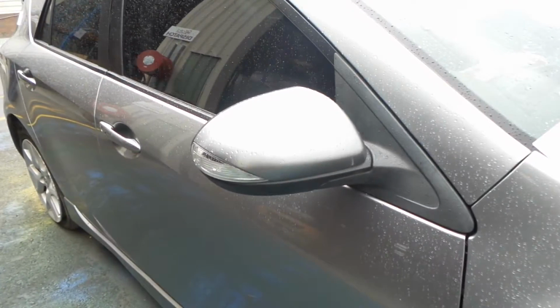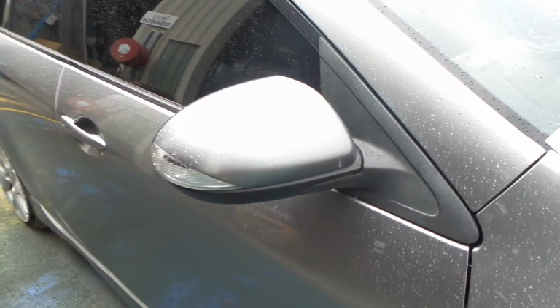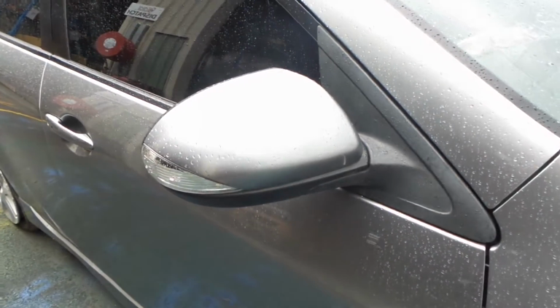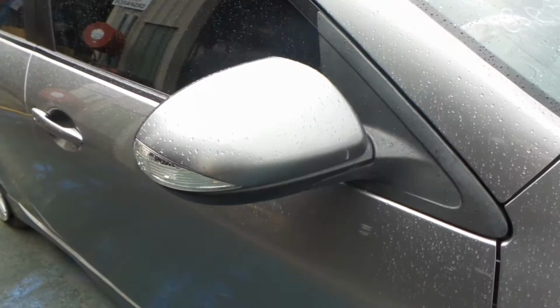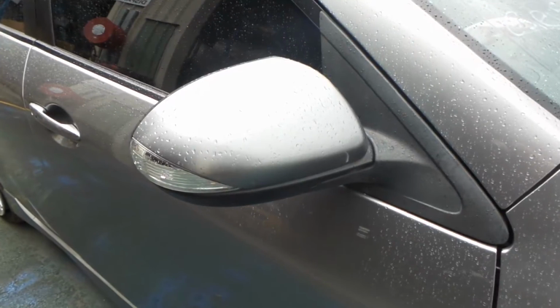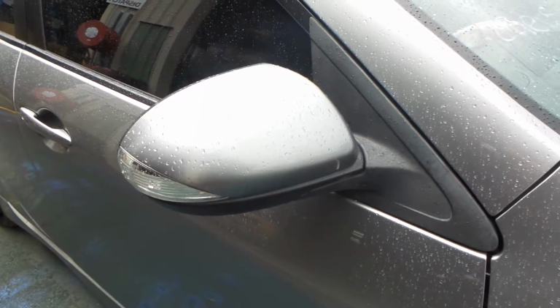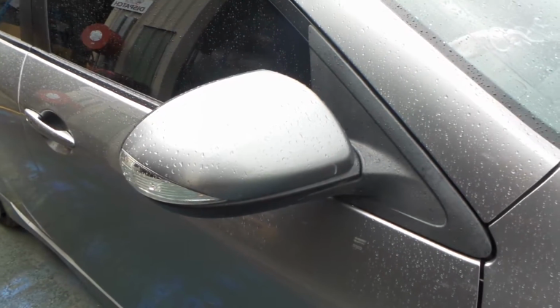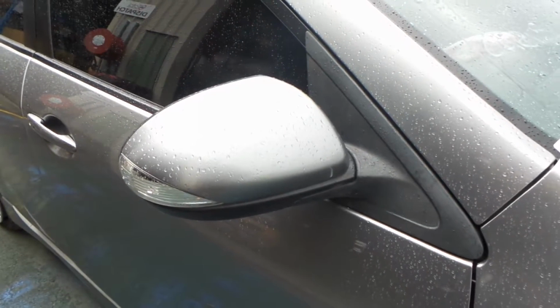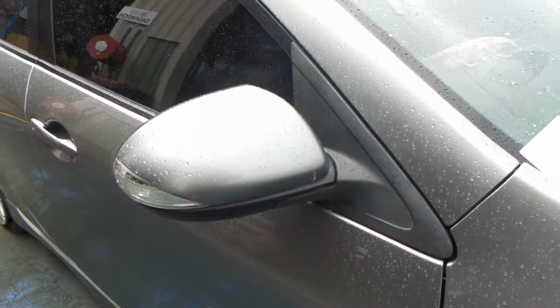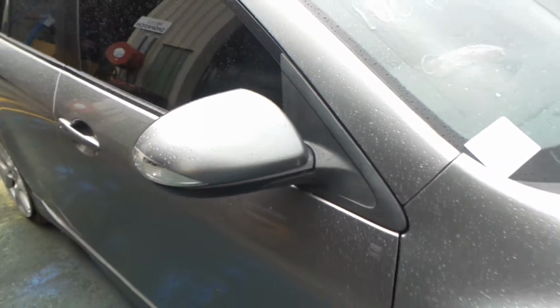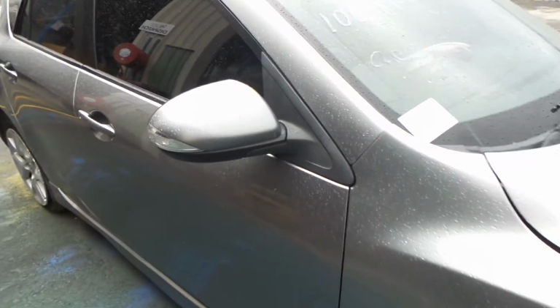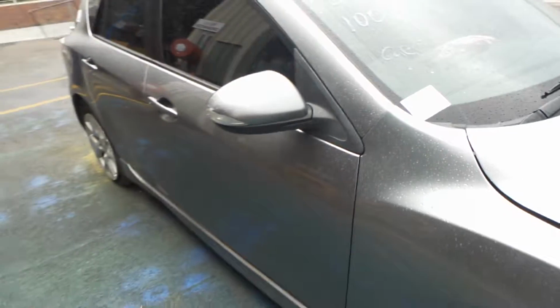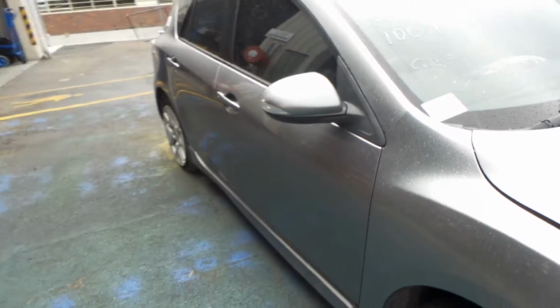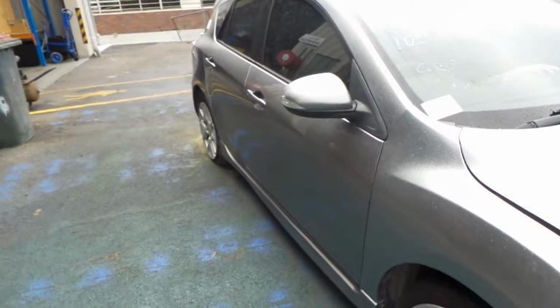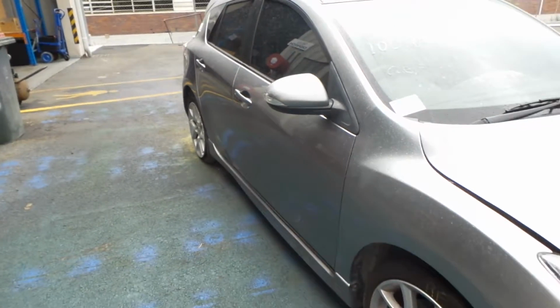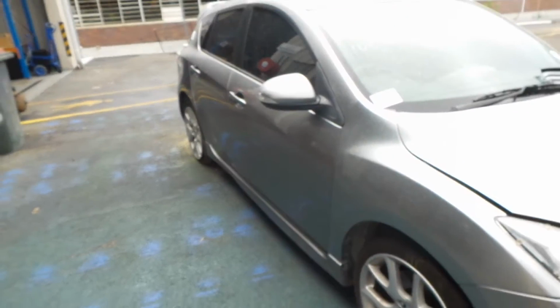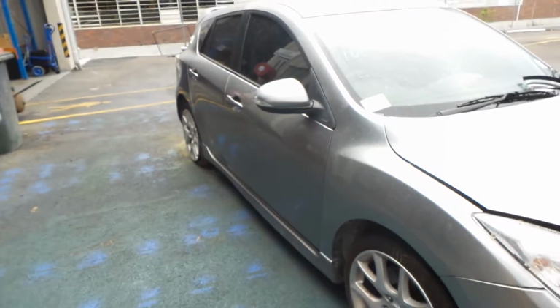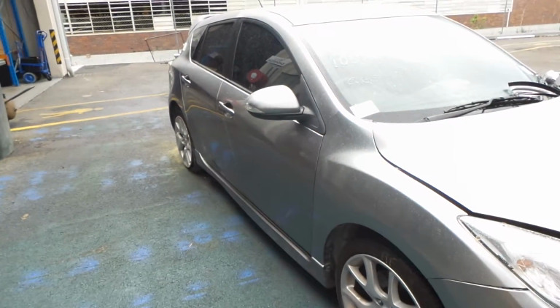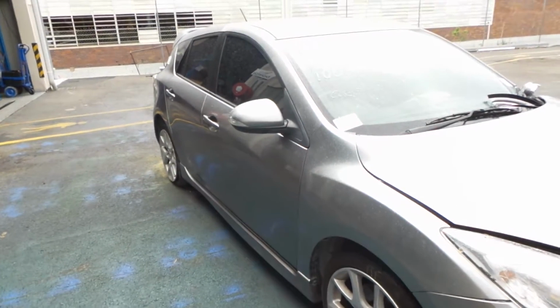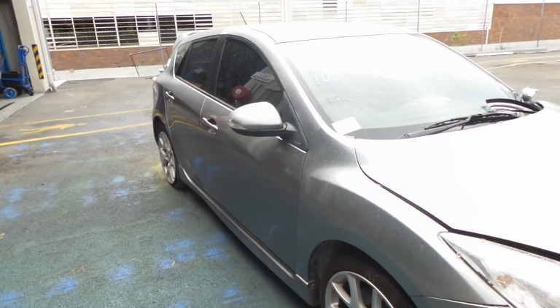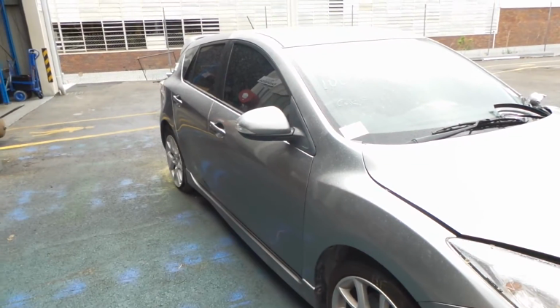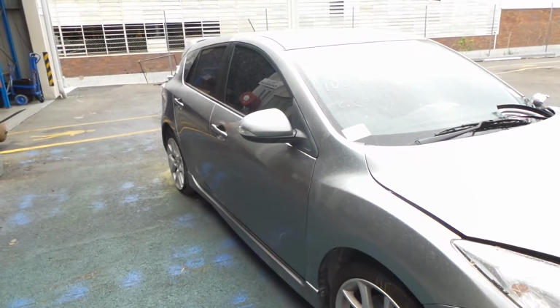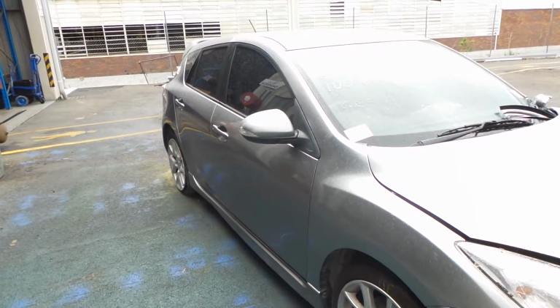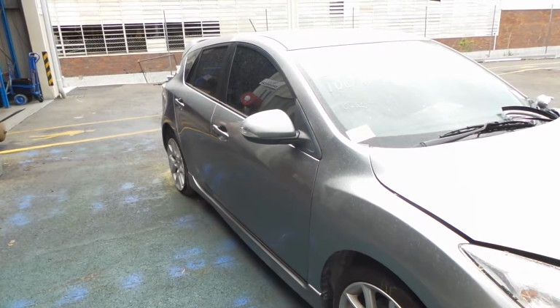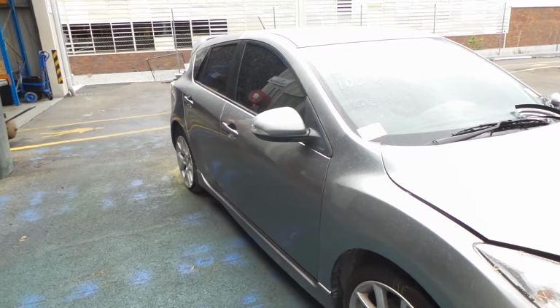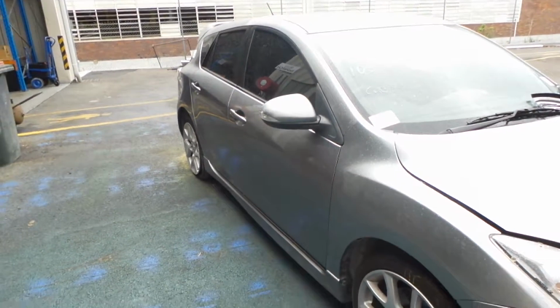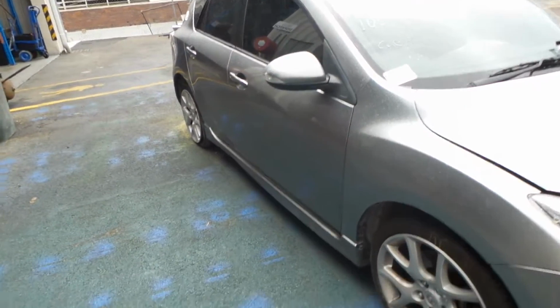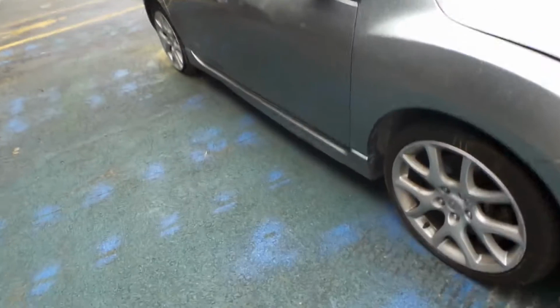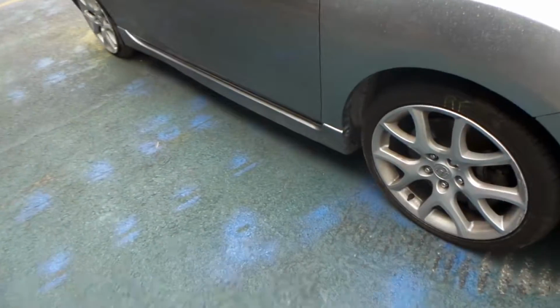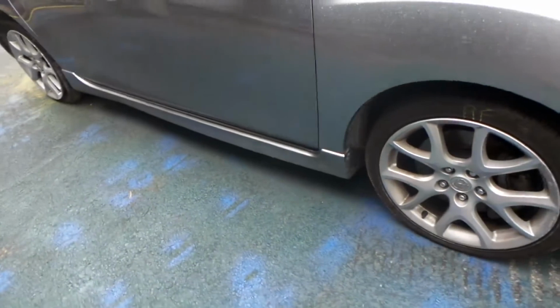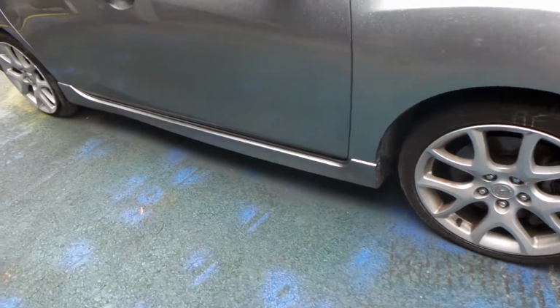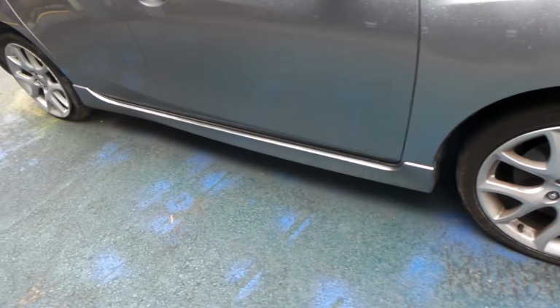Indicator type power door mirror. Both right-hand doors appear to be in good condition with no noticeable damage. Nice clean side skirt.